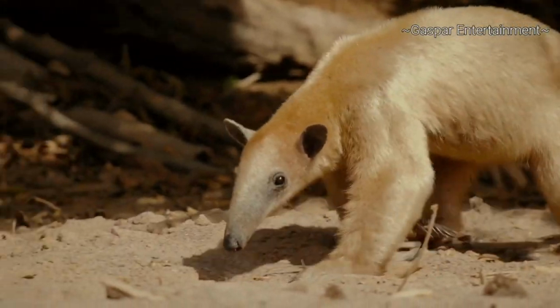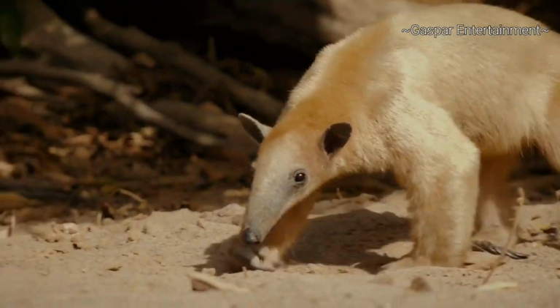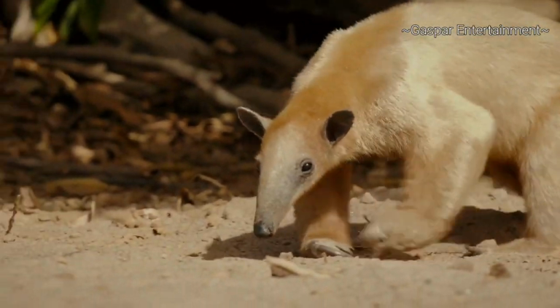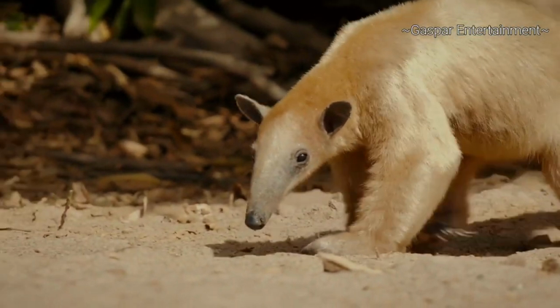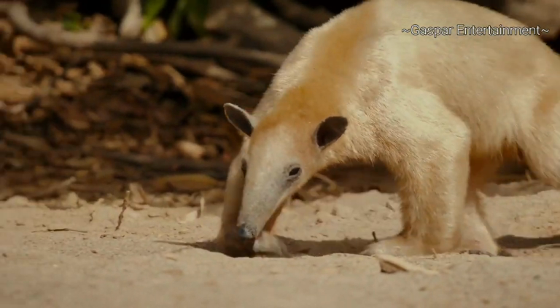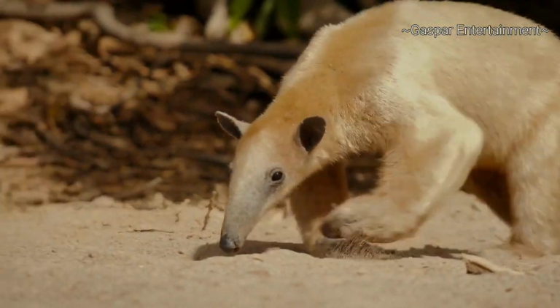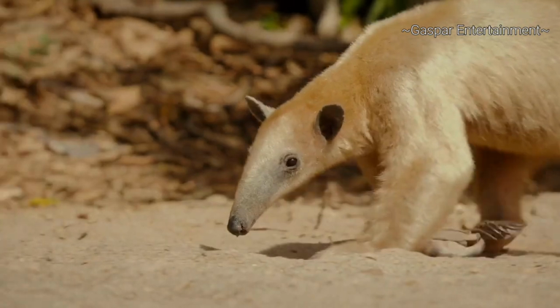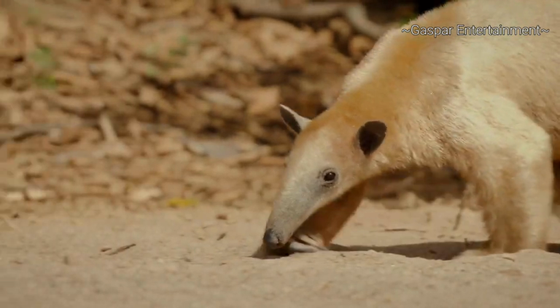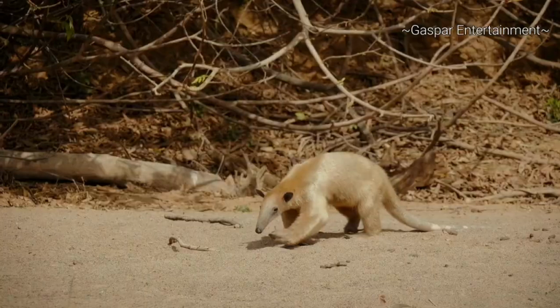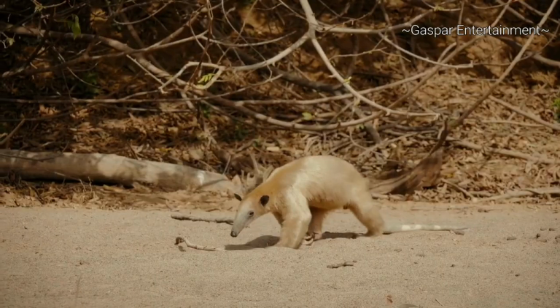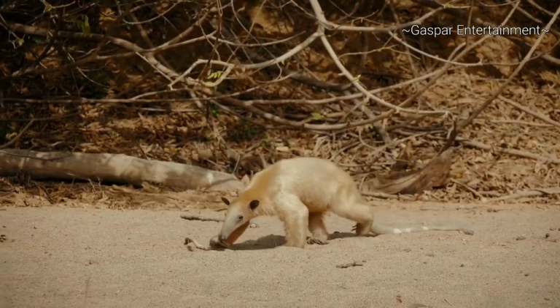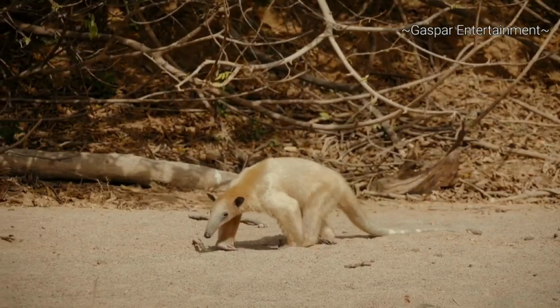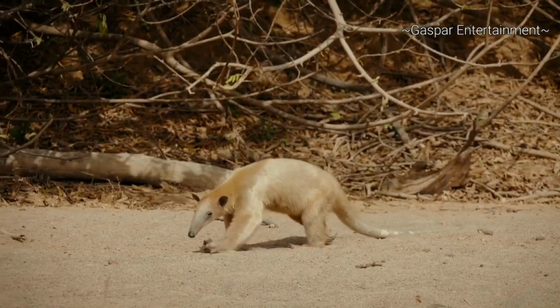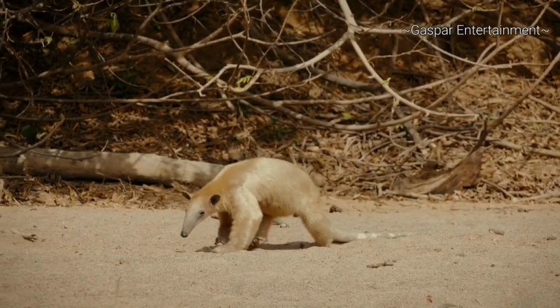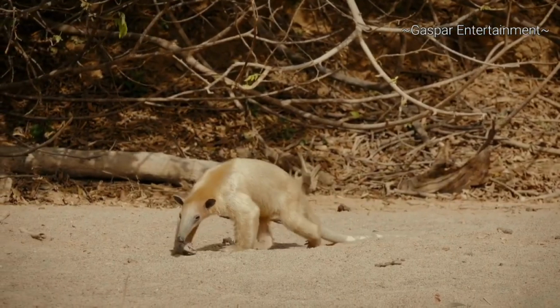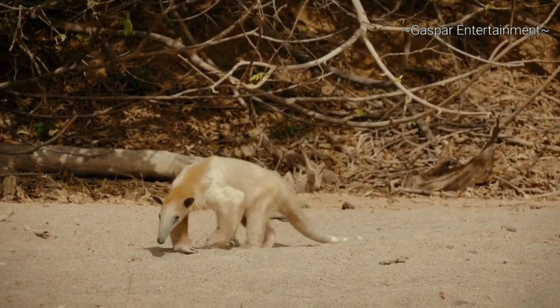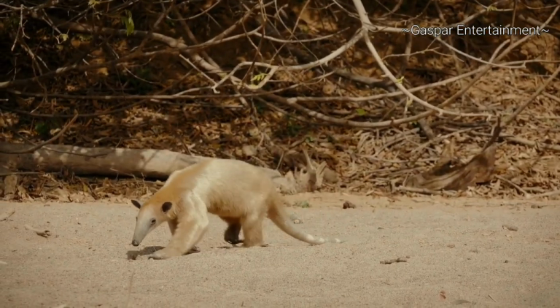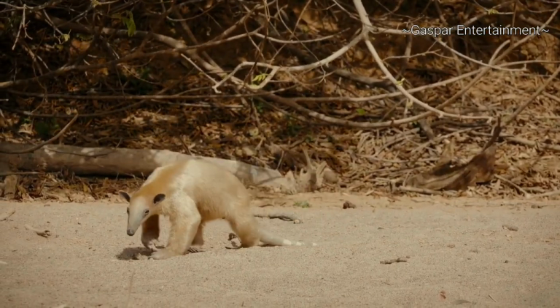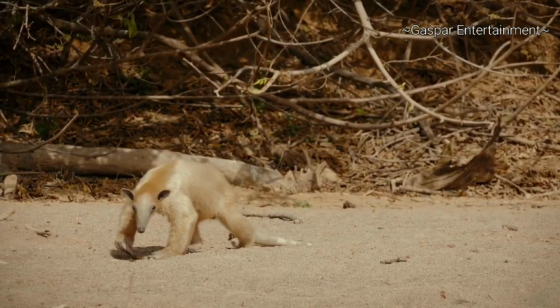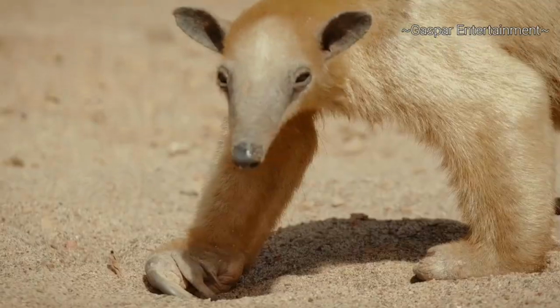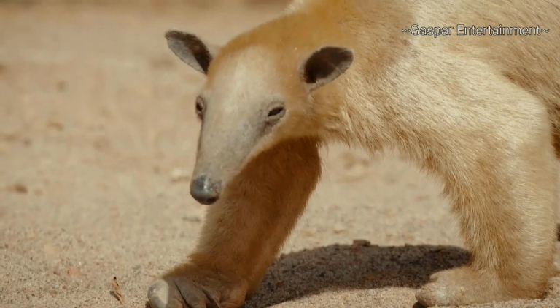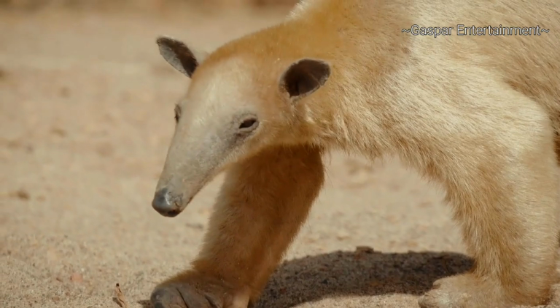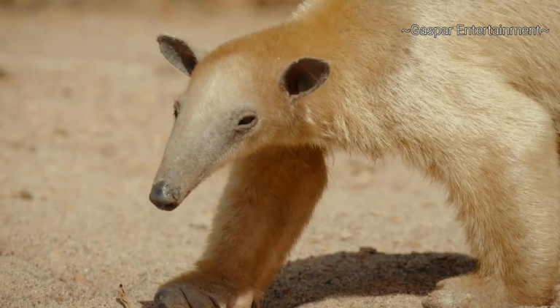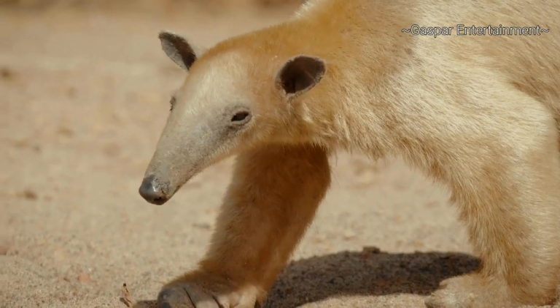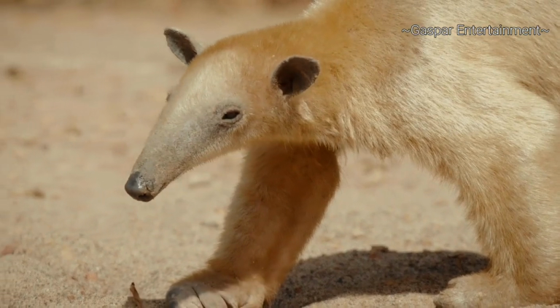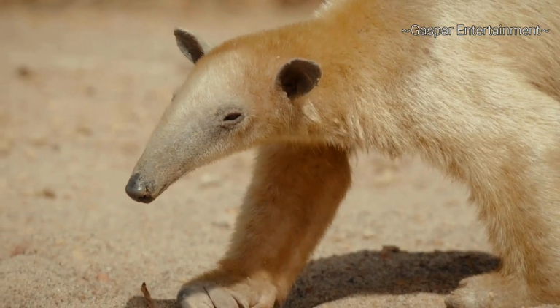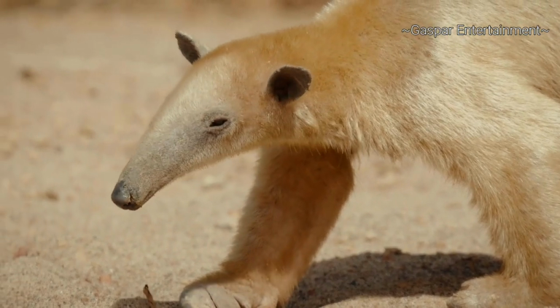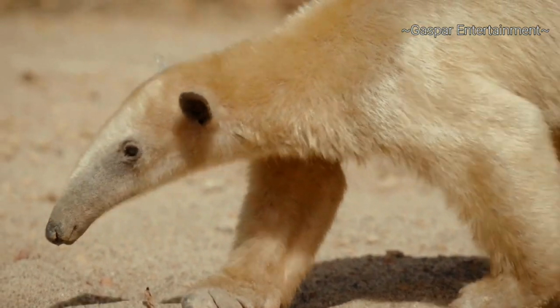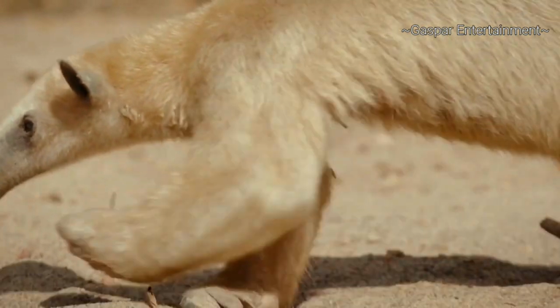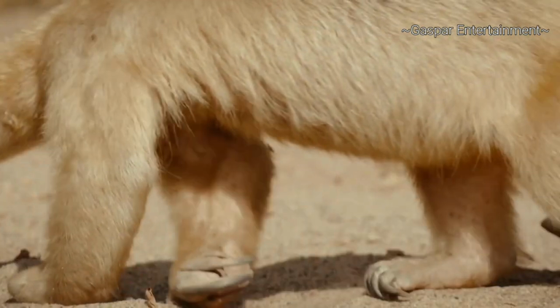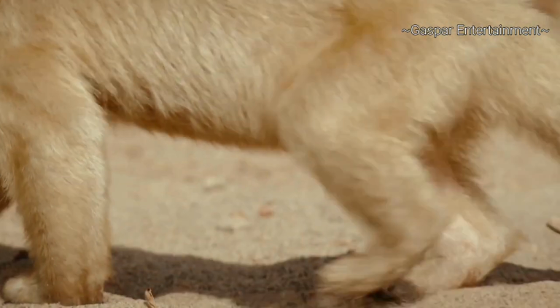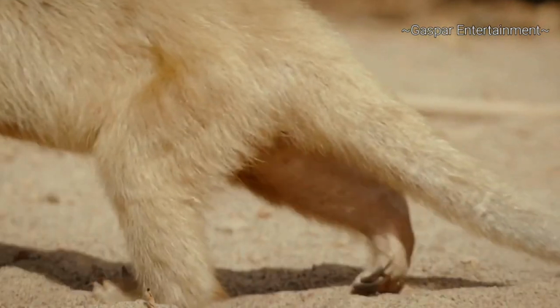Tamanduas are competent climbers and are just as skilled at moving about on the ground. But they are unable to withdraw their claws and have to shuffle on the sides of their feet.